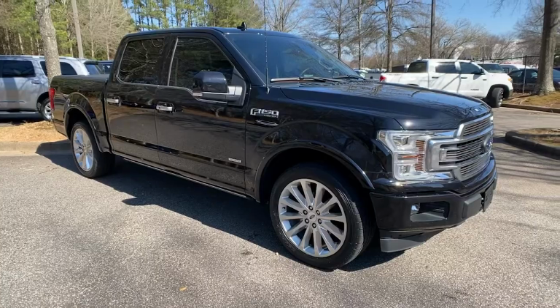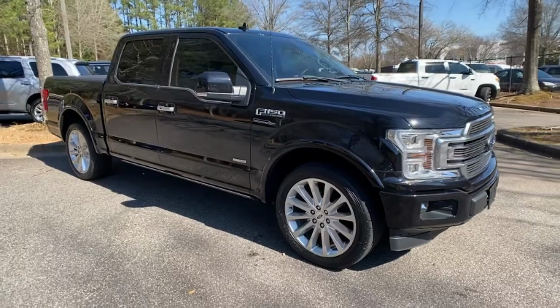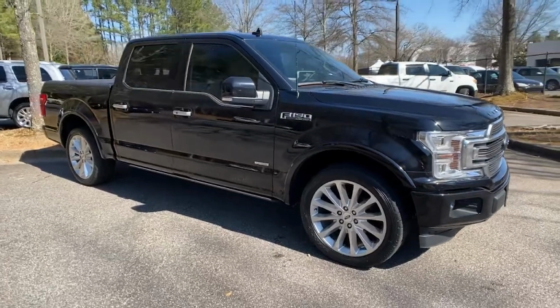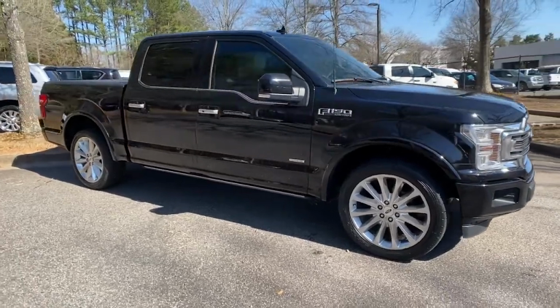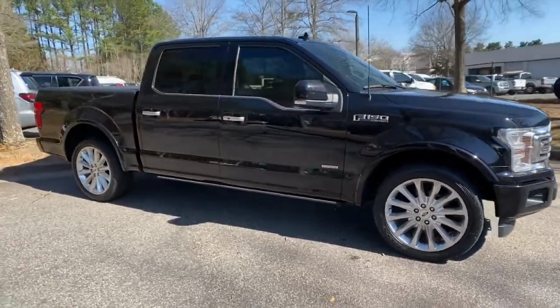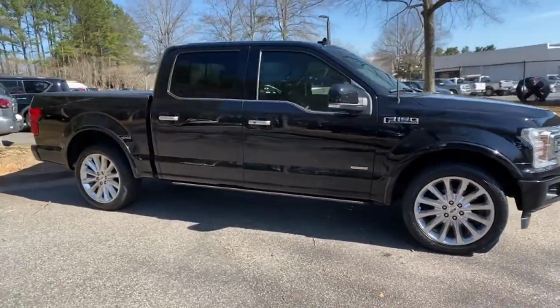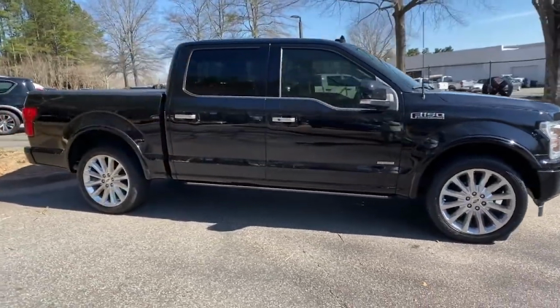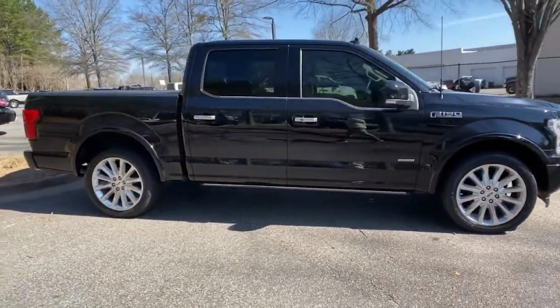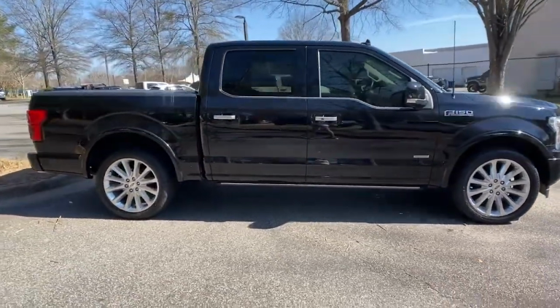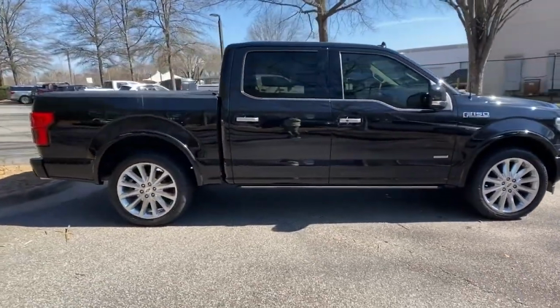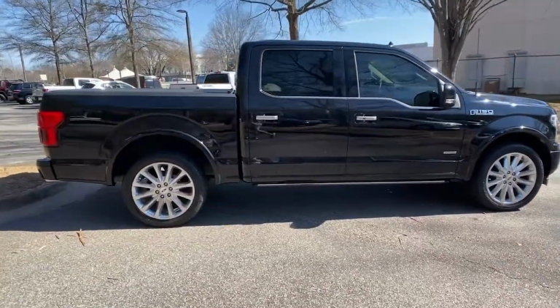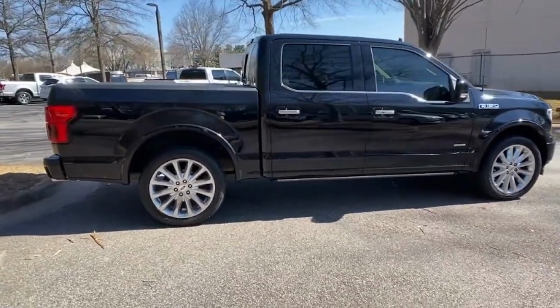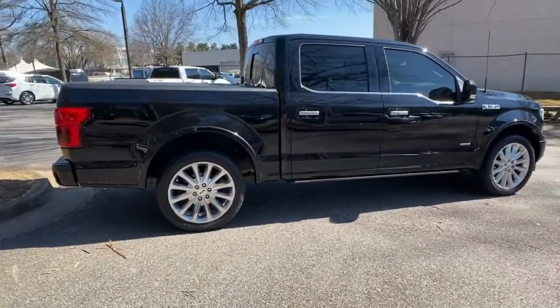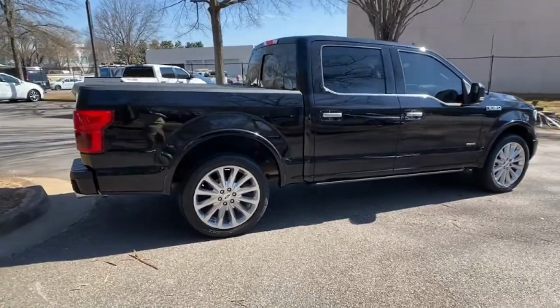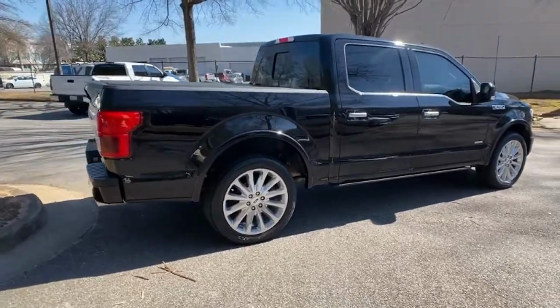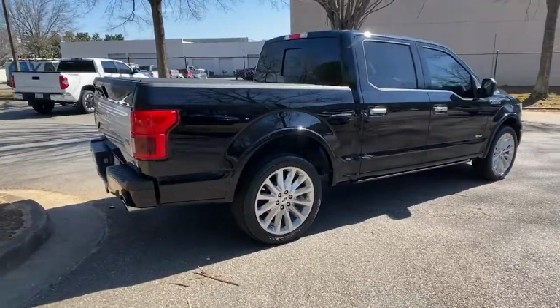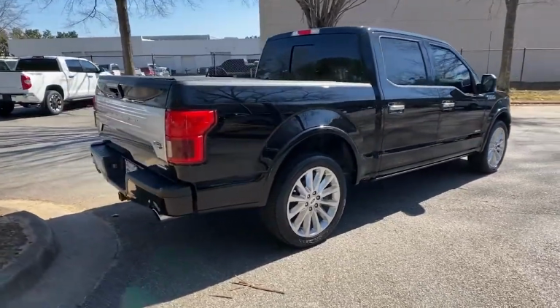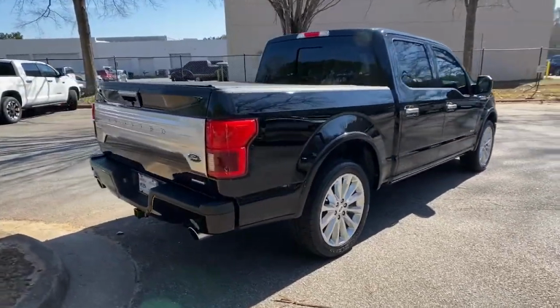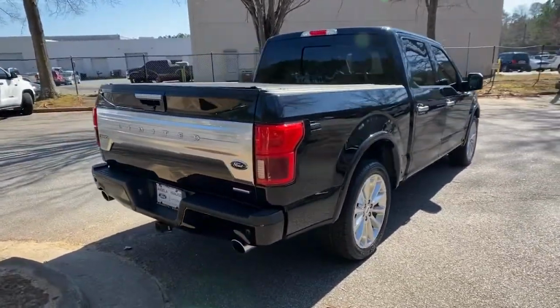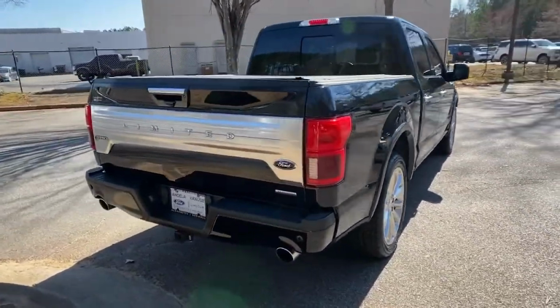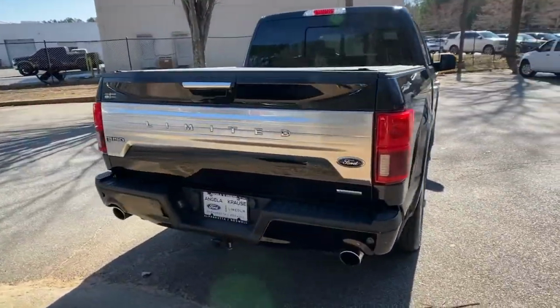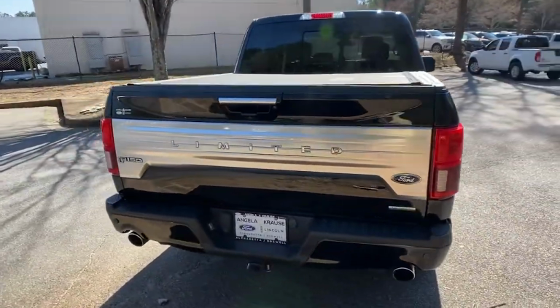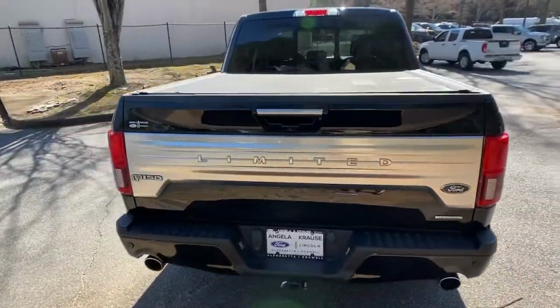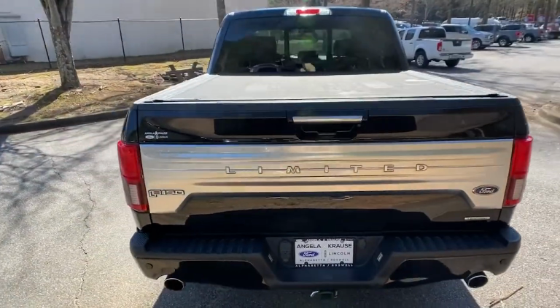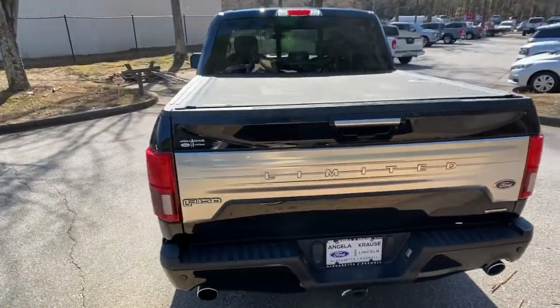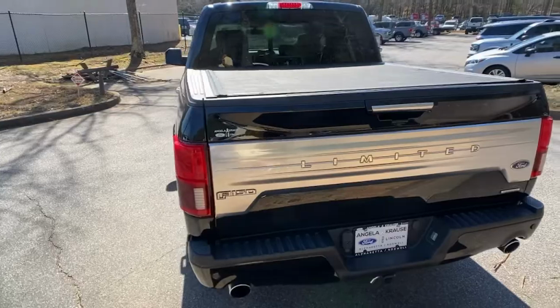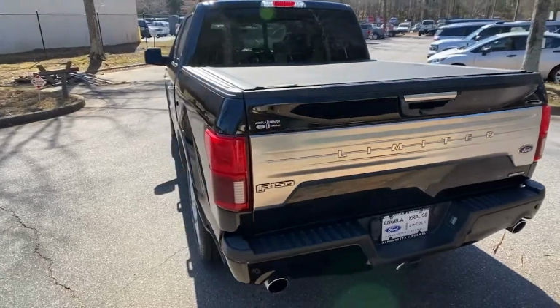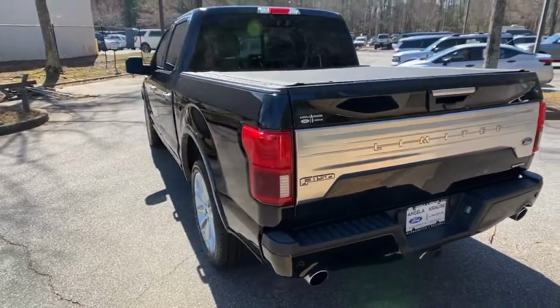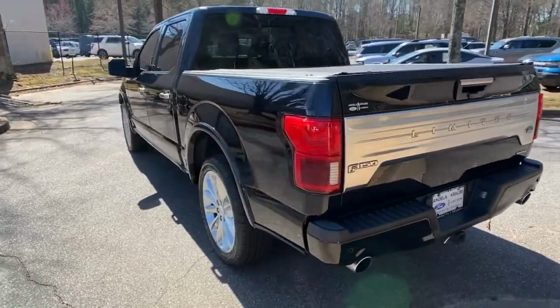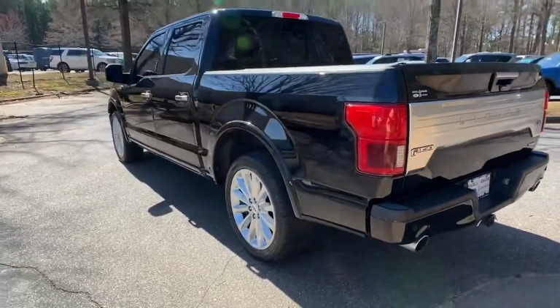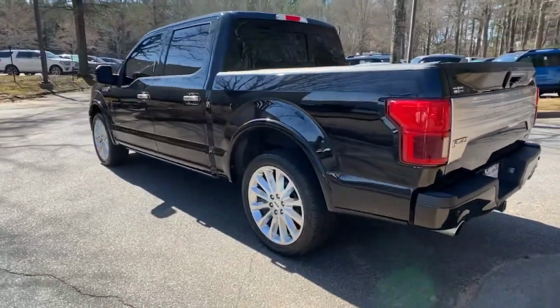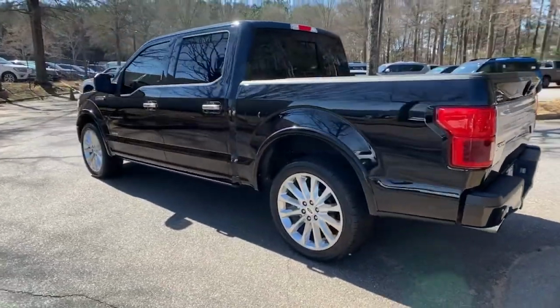Get into the 2019 Ford F-150. With less than 60,000 miles on the odometer, this vehicle provides excellent value. Take a closer look at this full-size F-150.